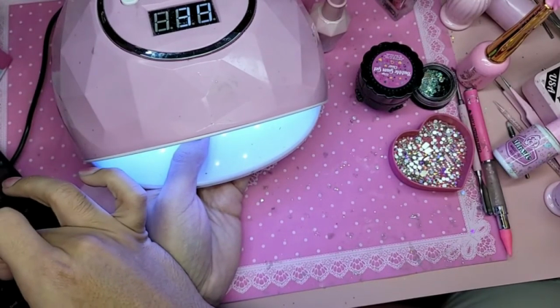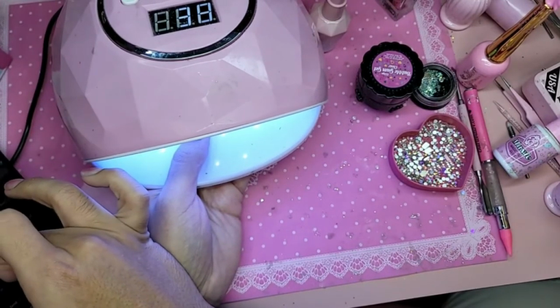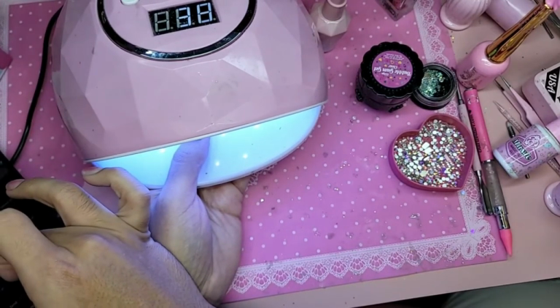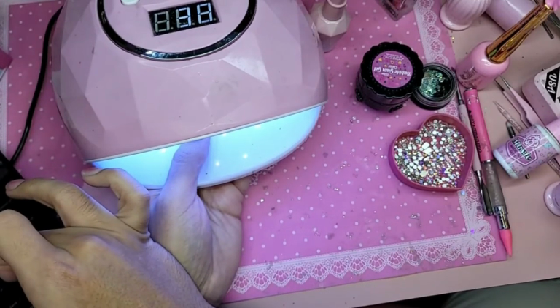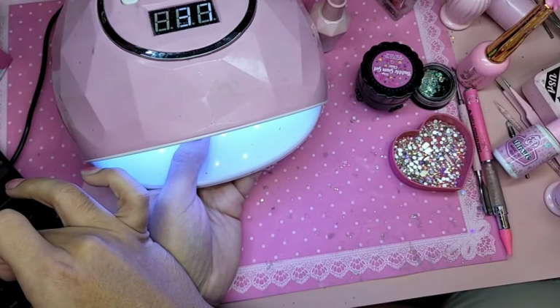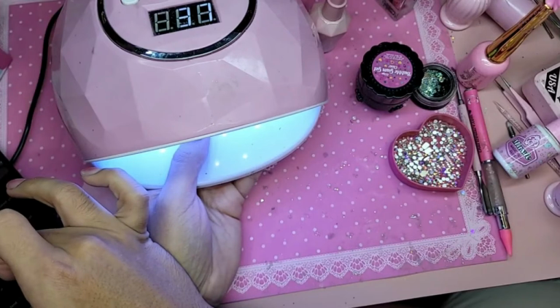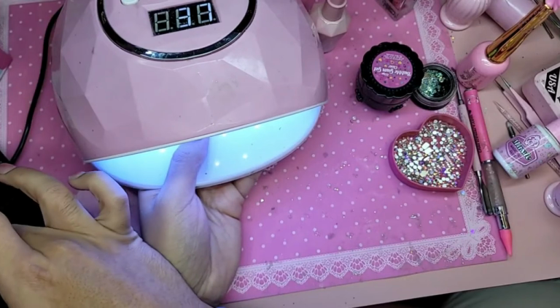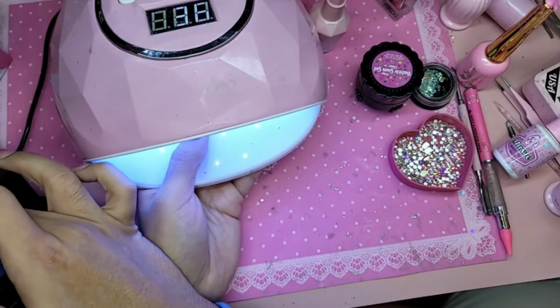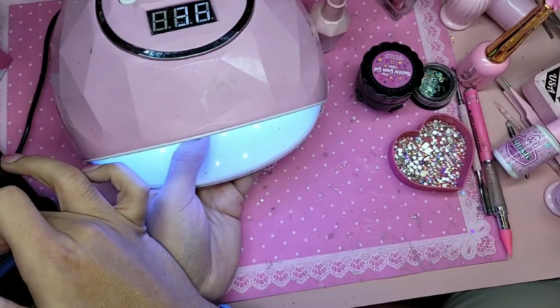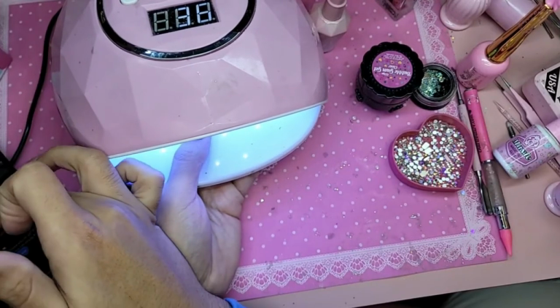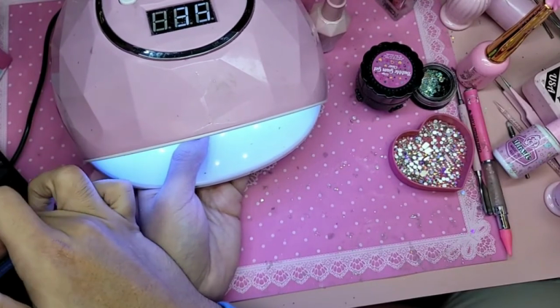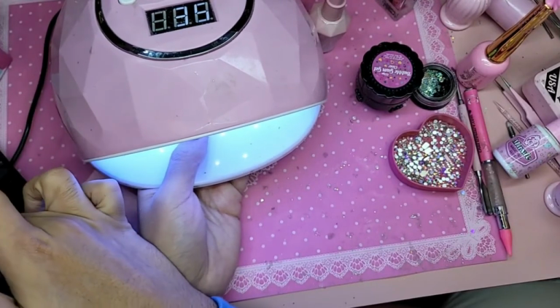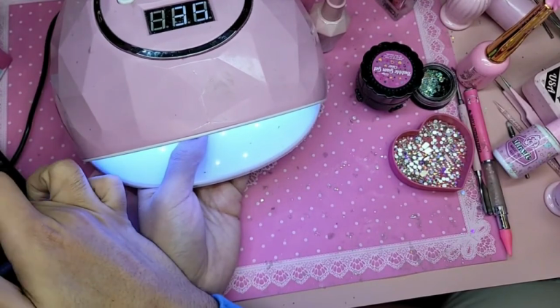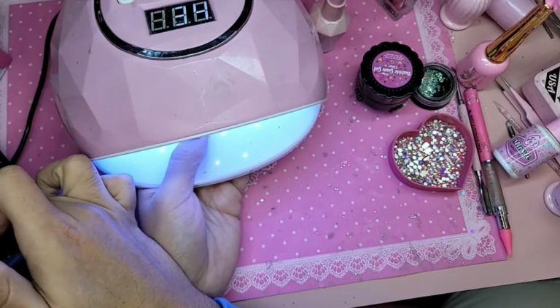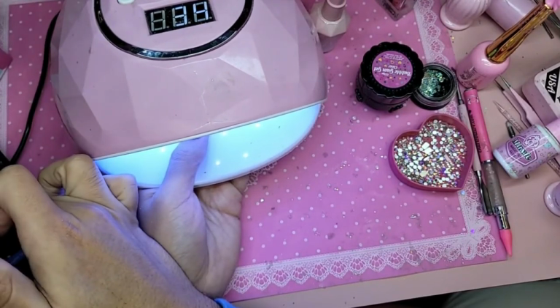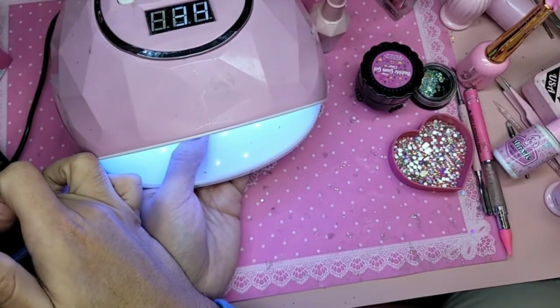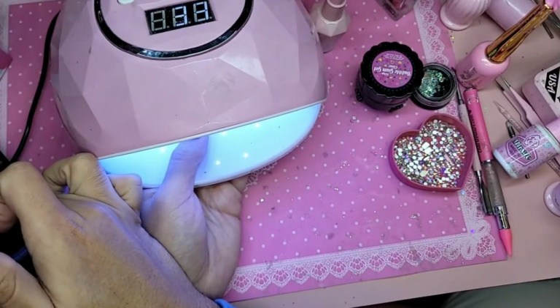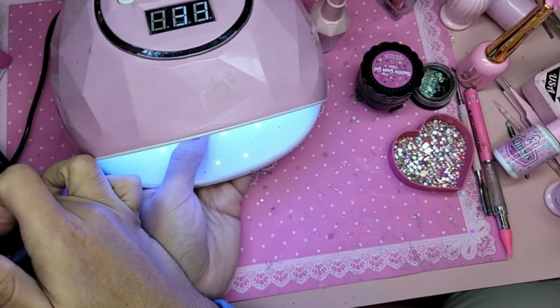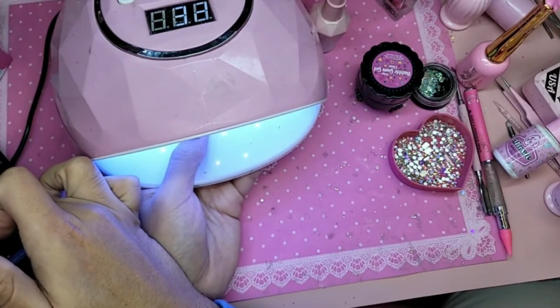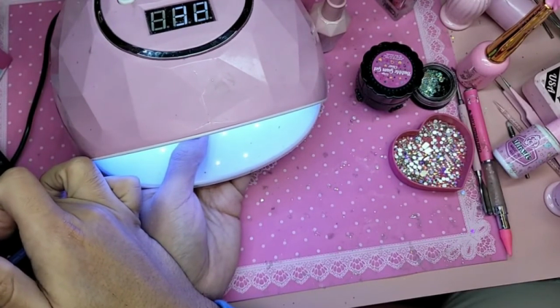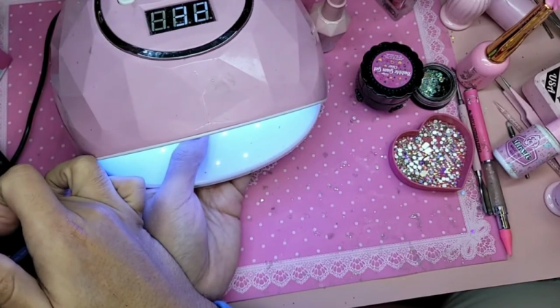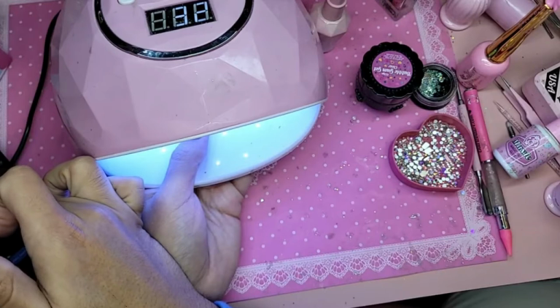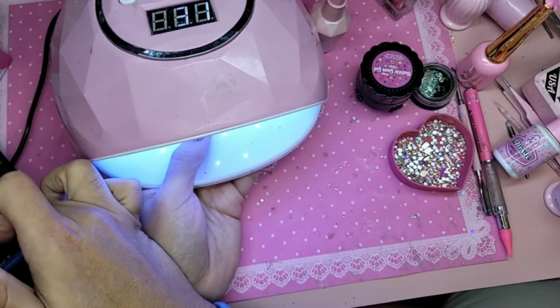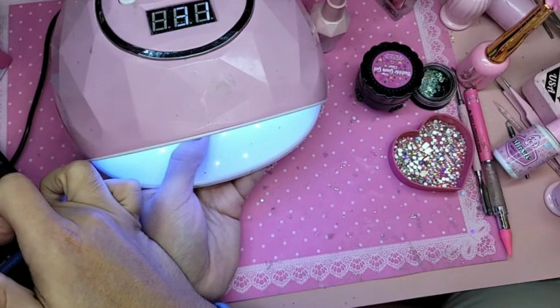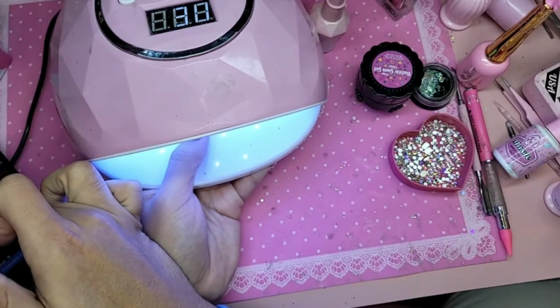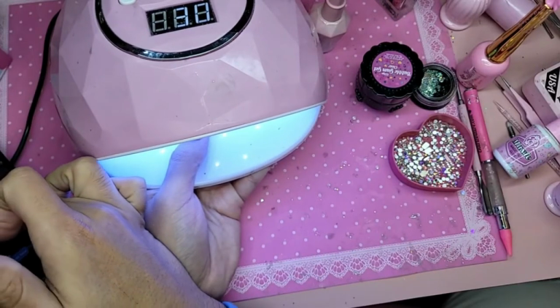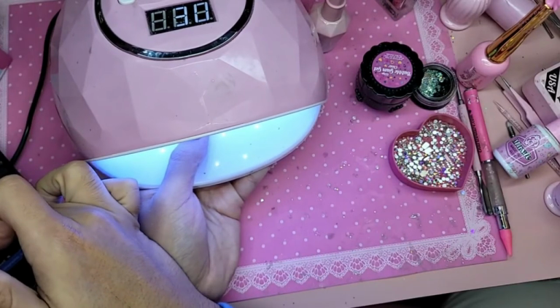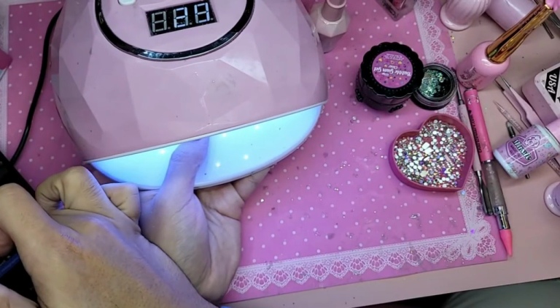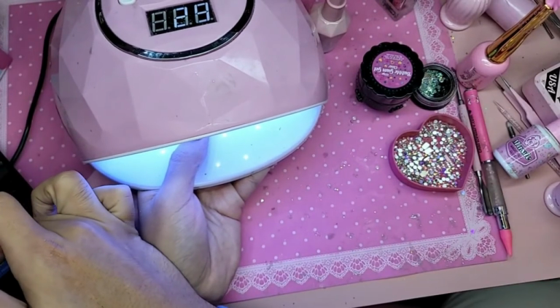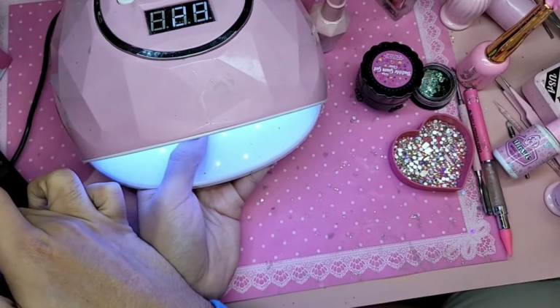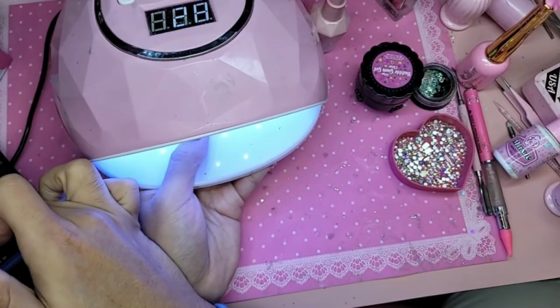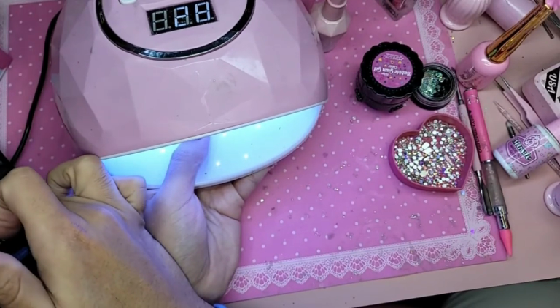Bubble gum gel is a lifesaver — come through bubble gum! The weather here in Arizona is about in the 60s.